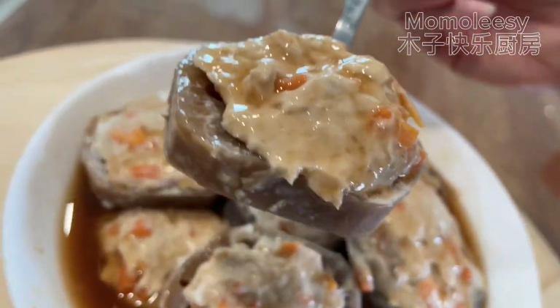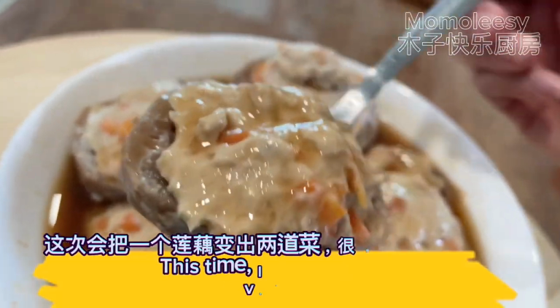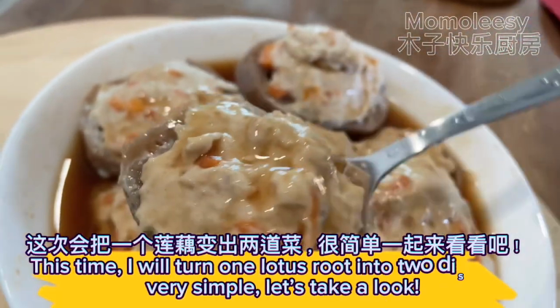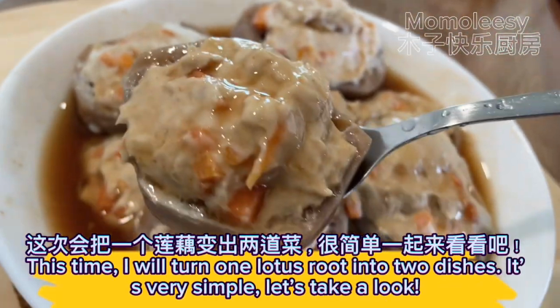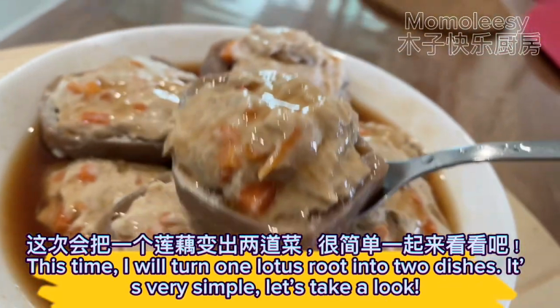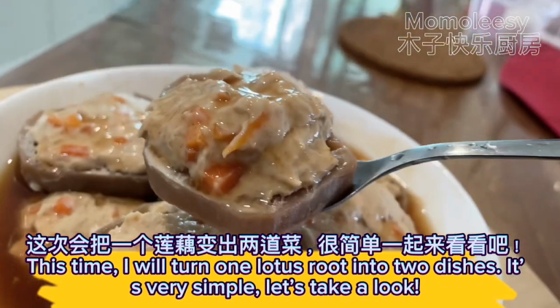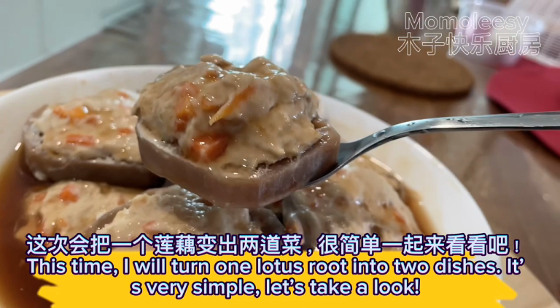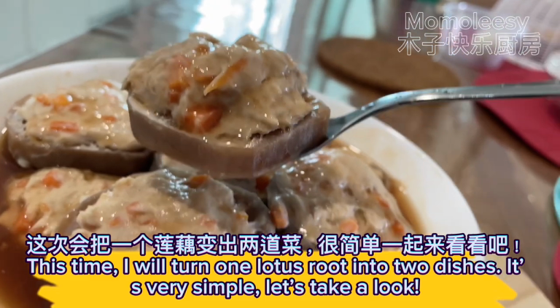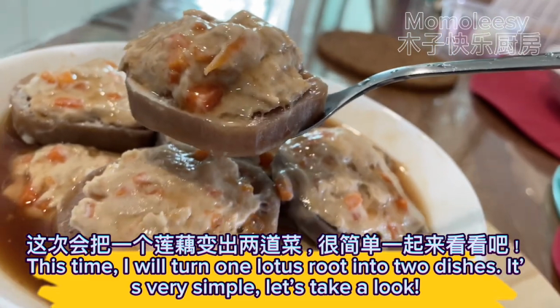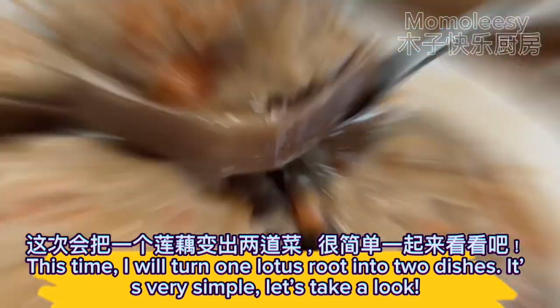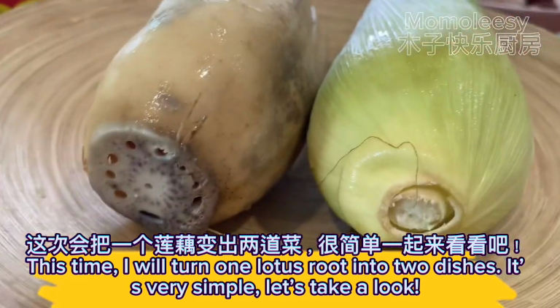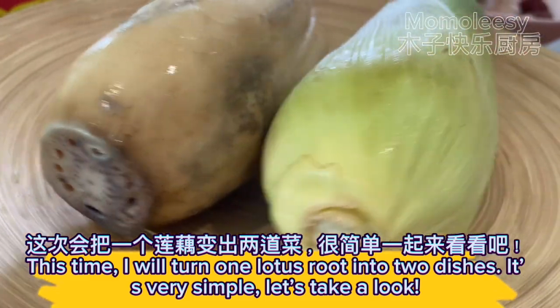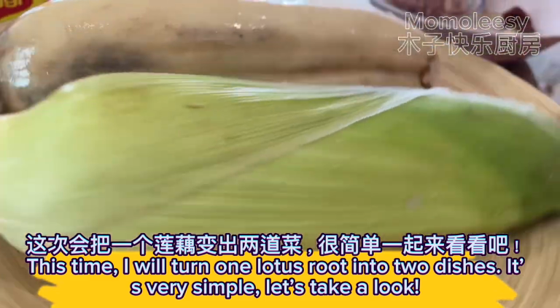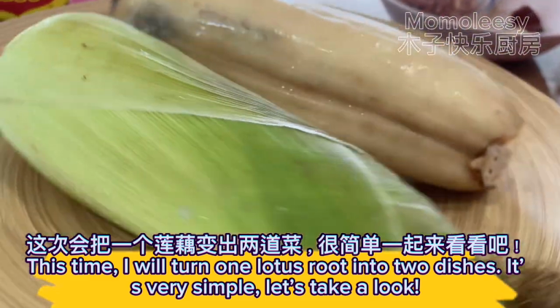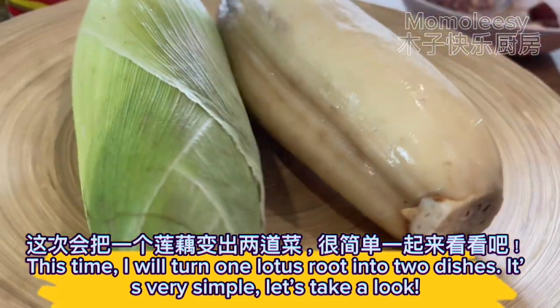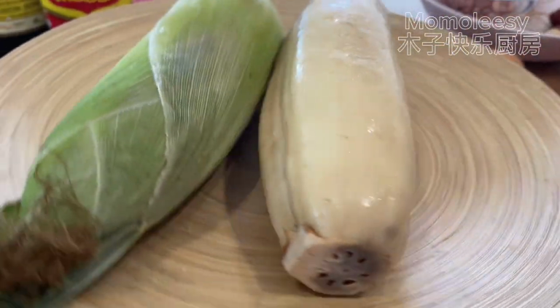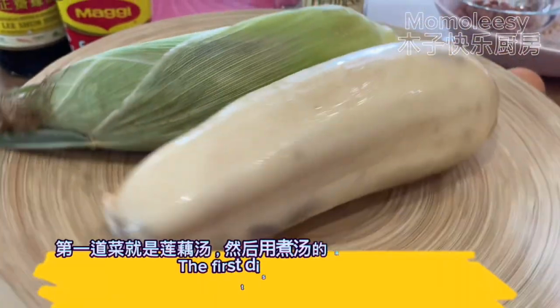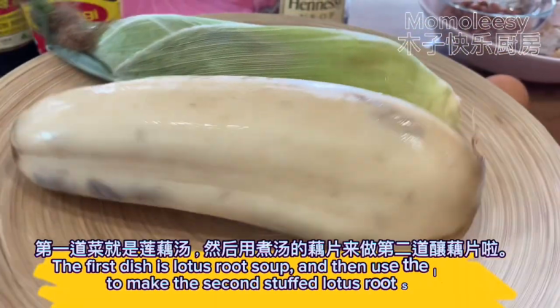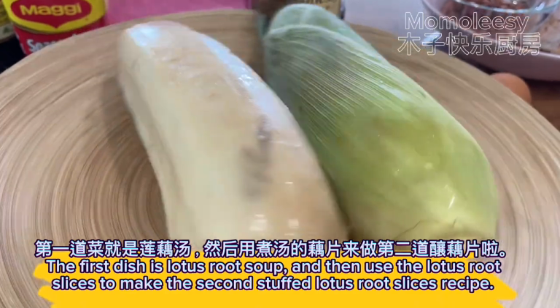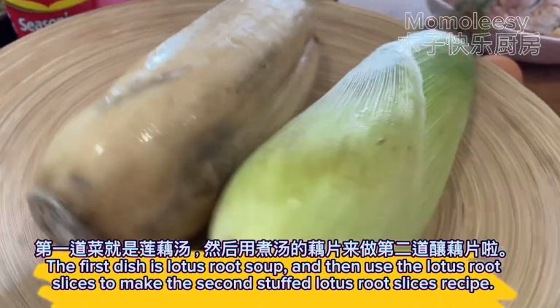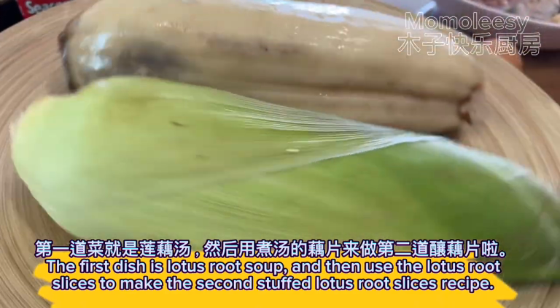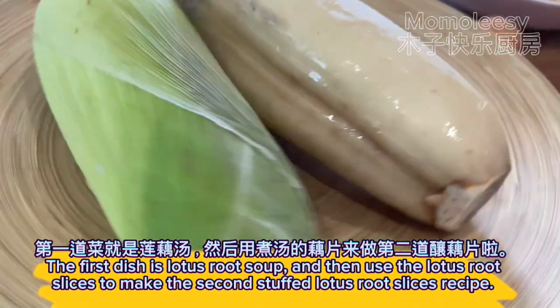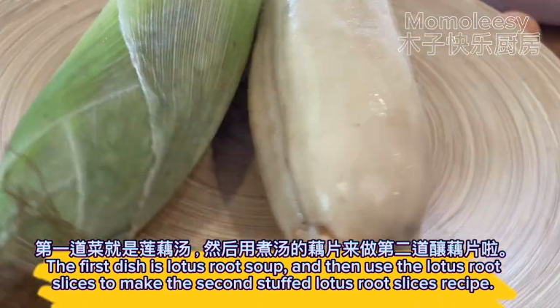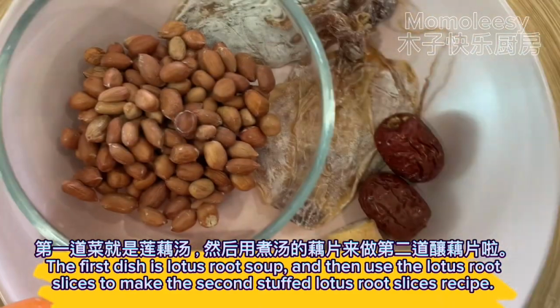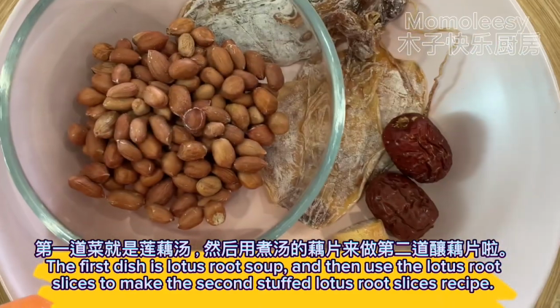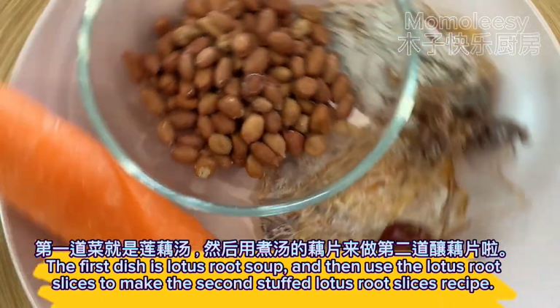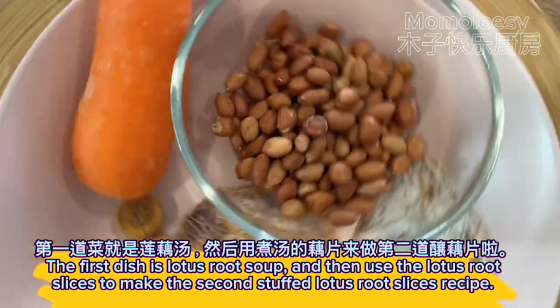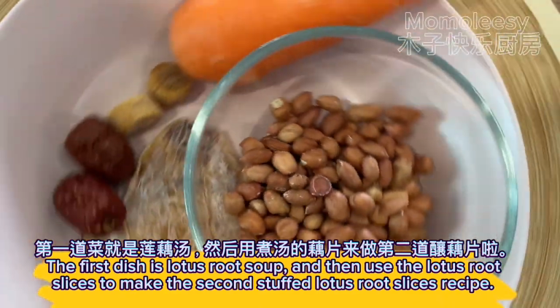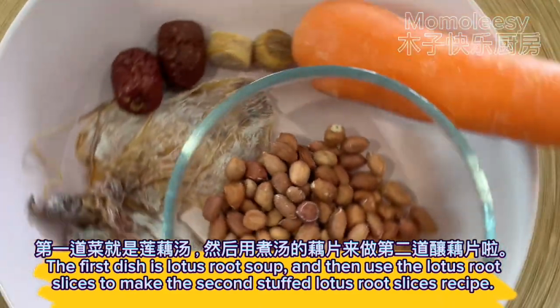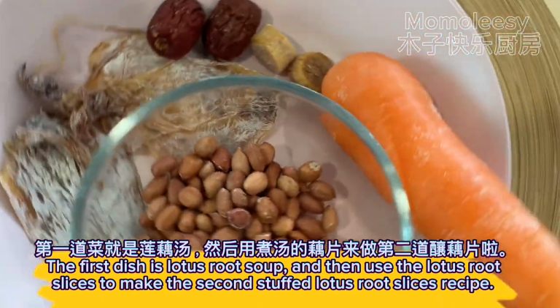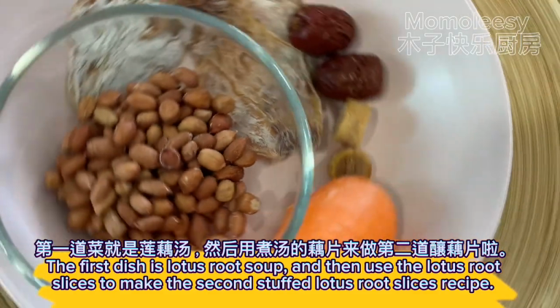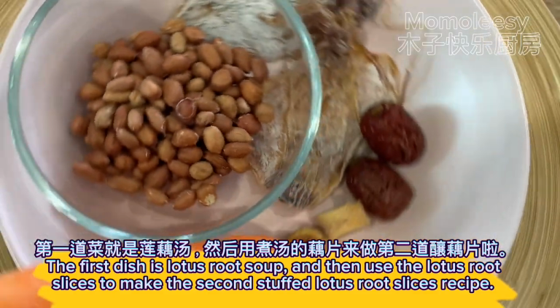This time, I will turn one lotus root into two dishes. It's very simple, let's take a look. The first dish is lotus root soup, and then use the lotus root slices to make the second stuffed lotus root slices recipe.